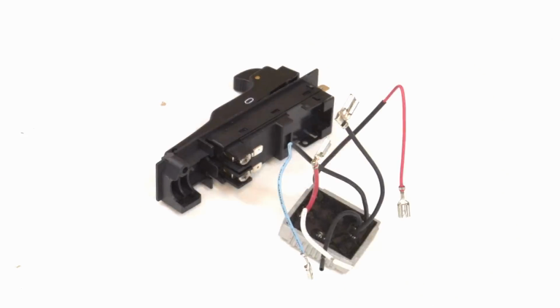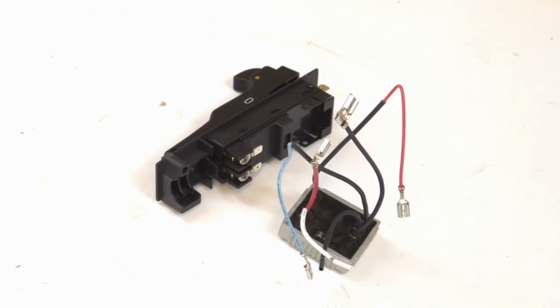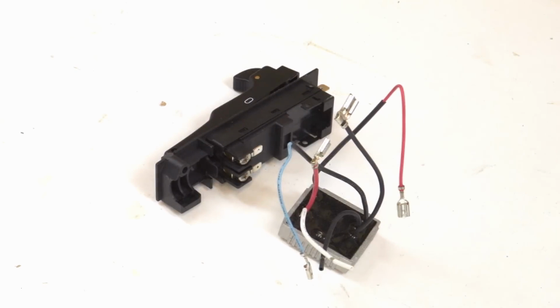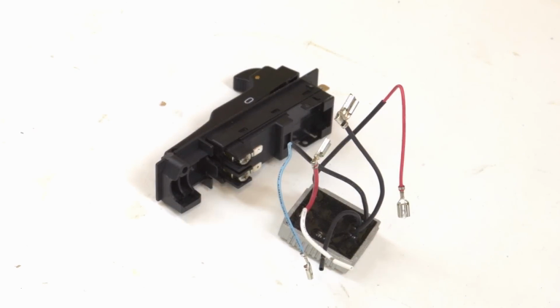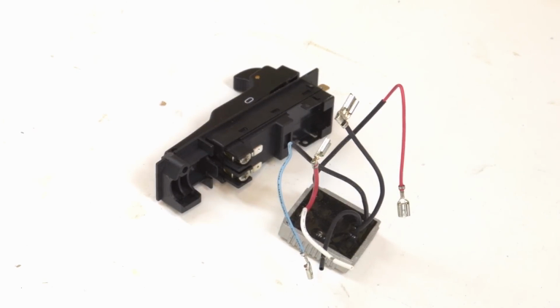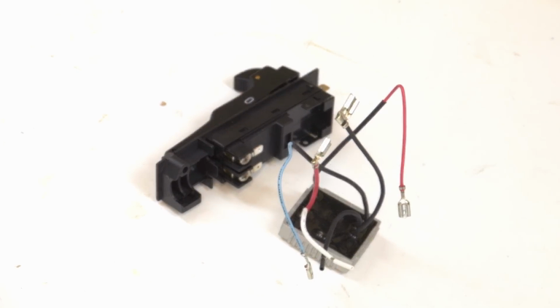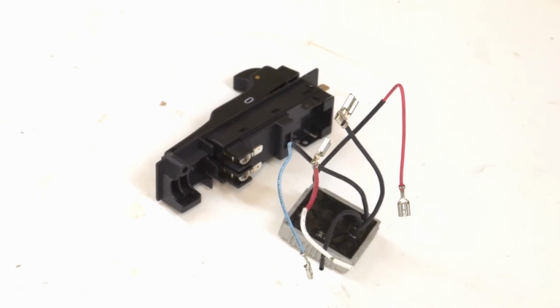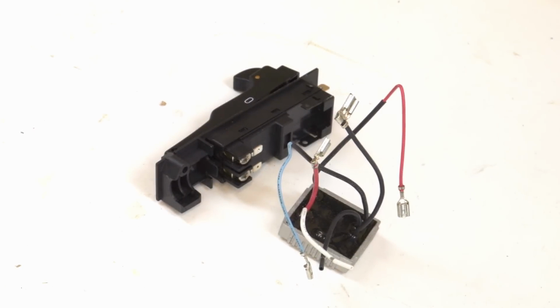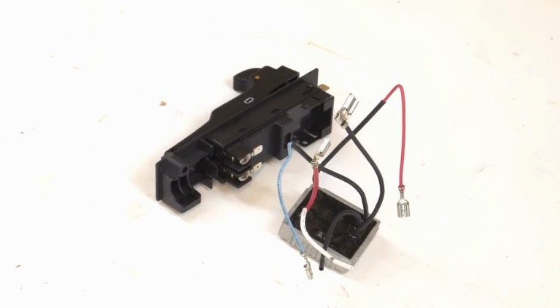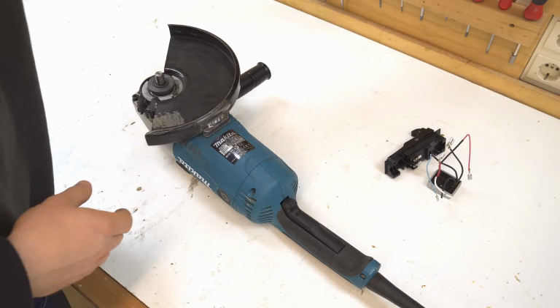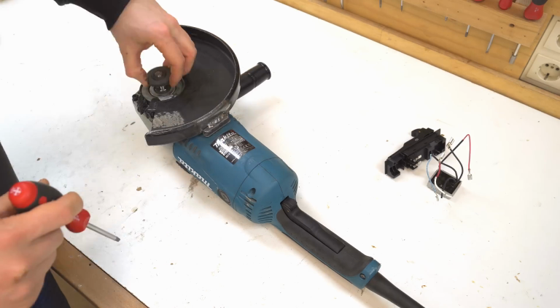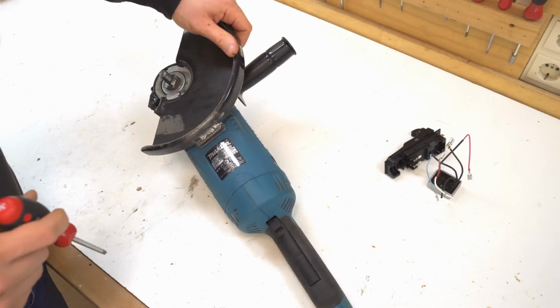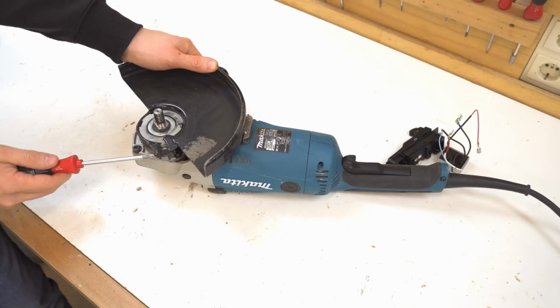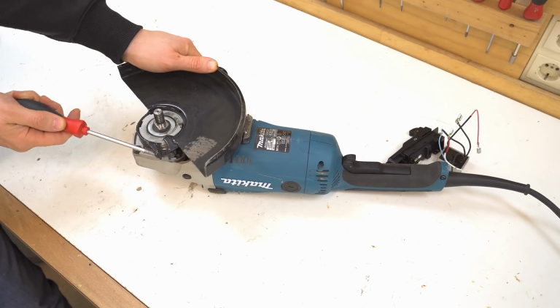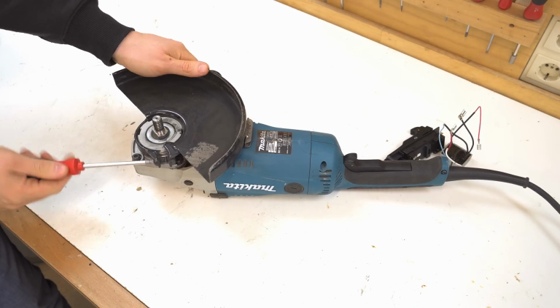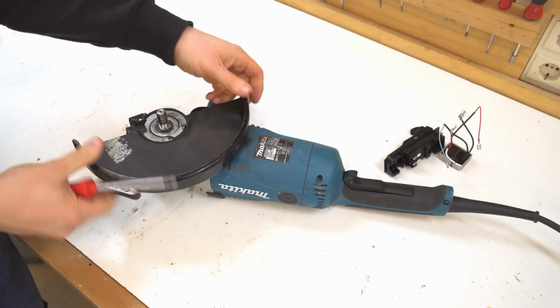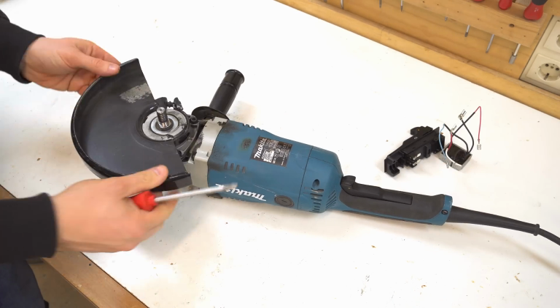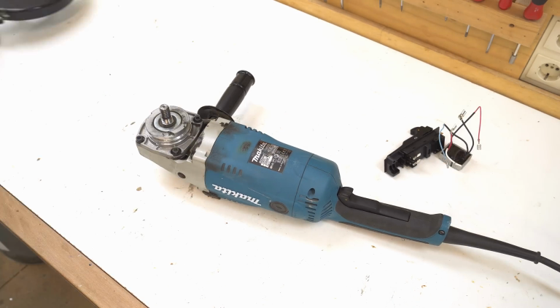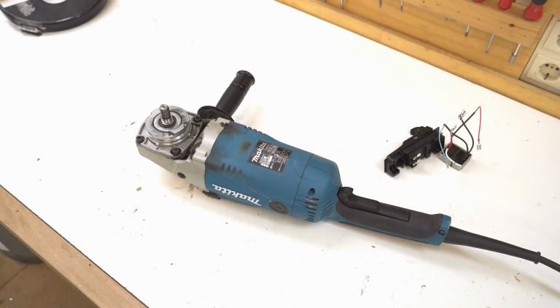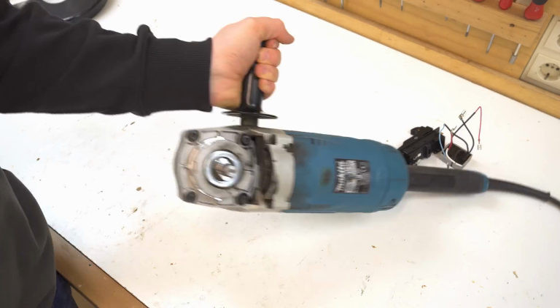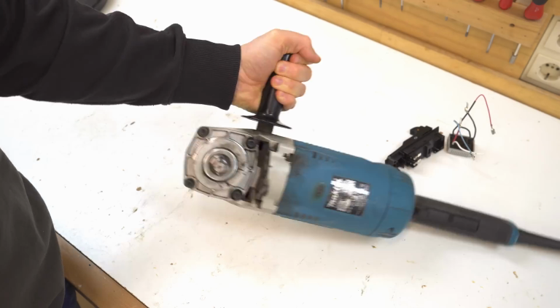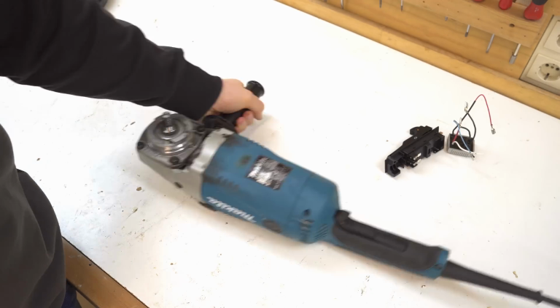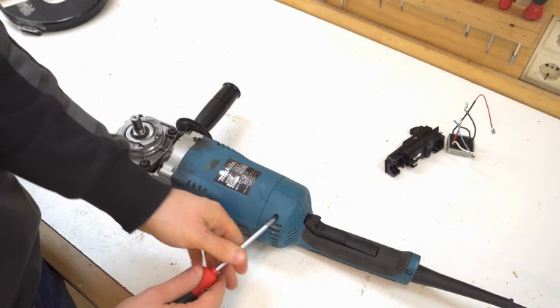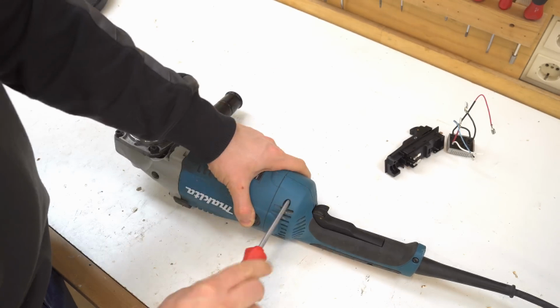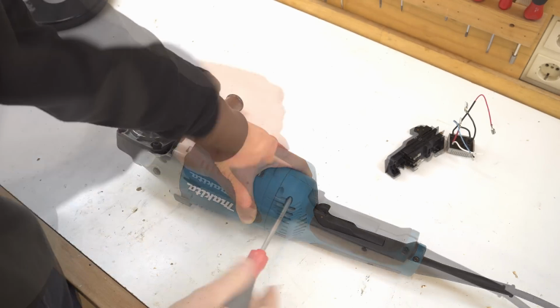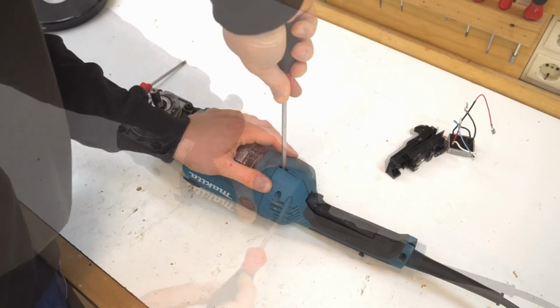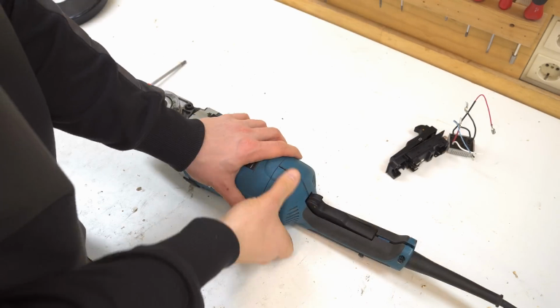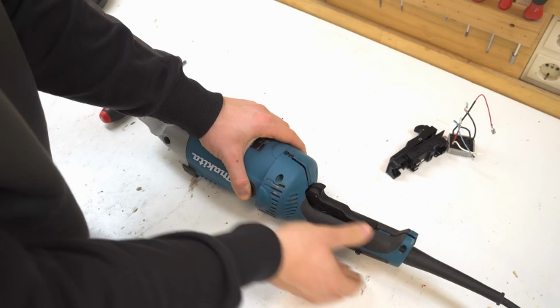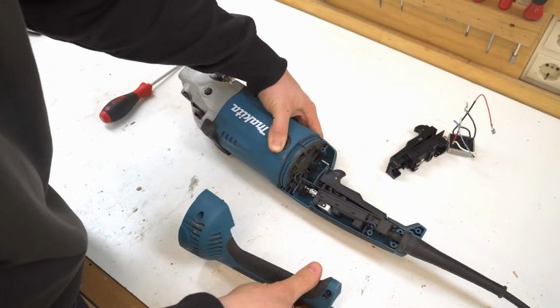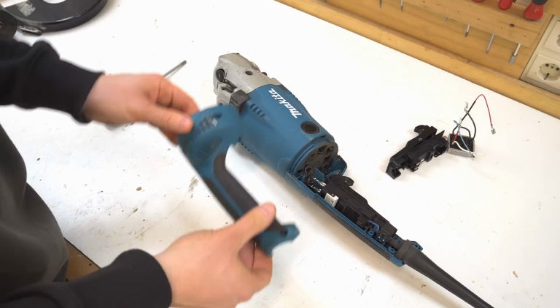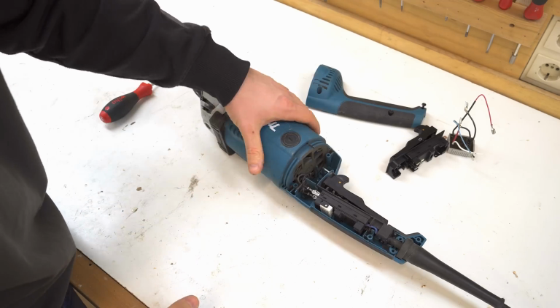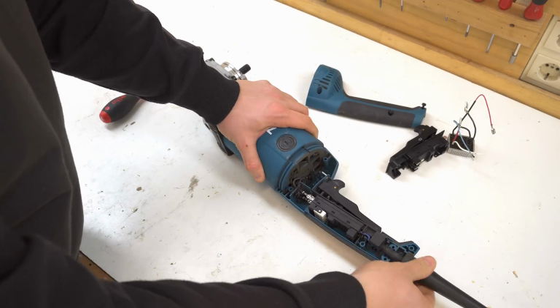So I got myself a Makita repair shop license and a replacement switch plus a soft starter on eBay for 30 euros and went to work. Twelve hours later, after returning from work, I started disassembling the thing.